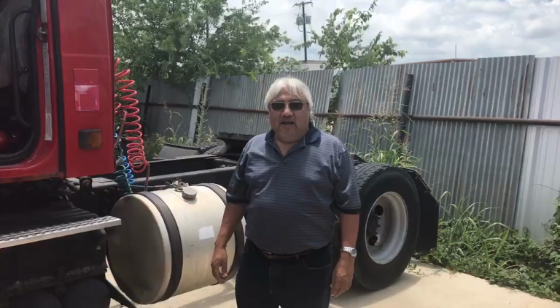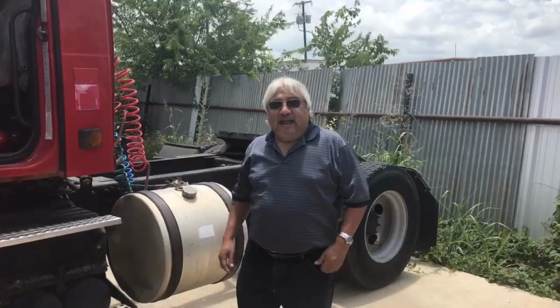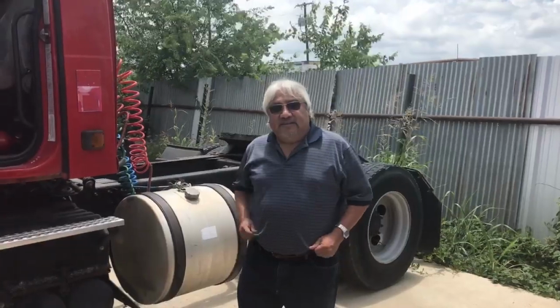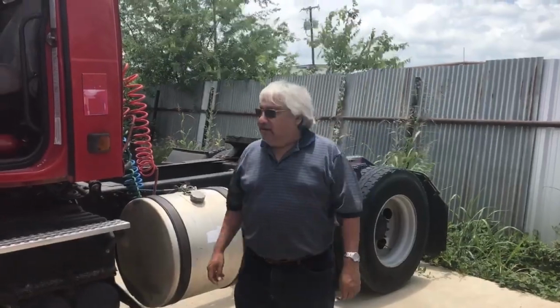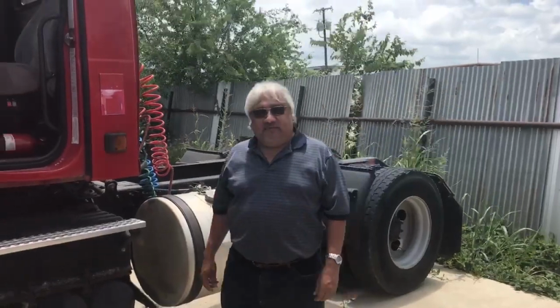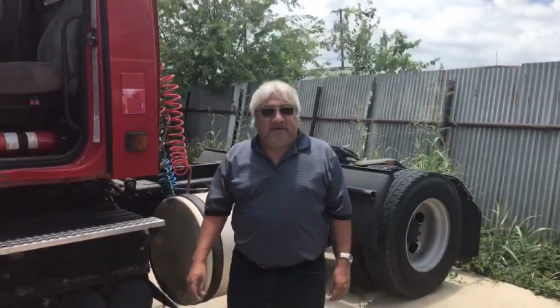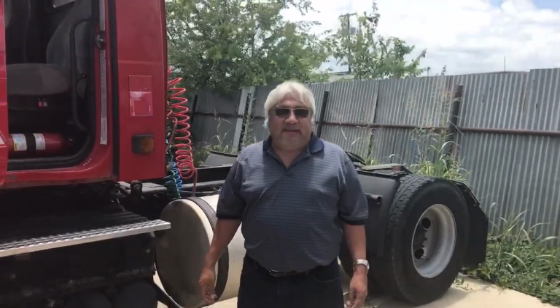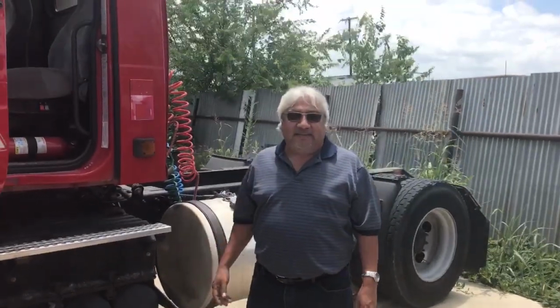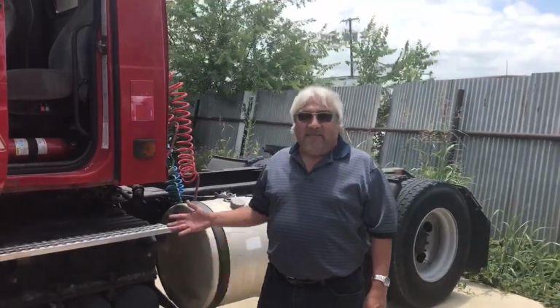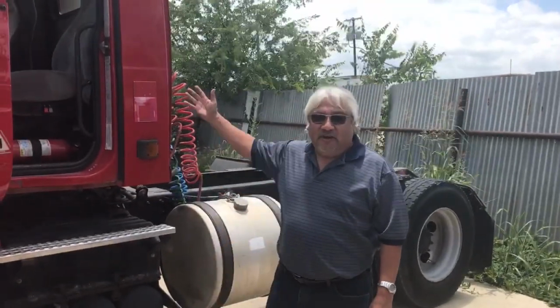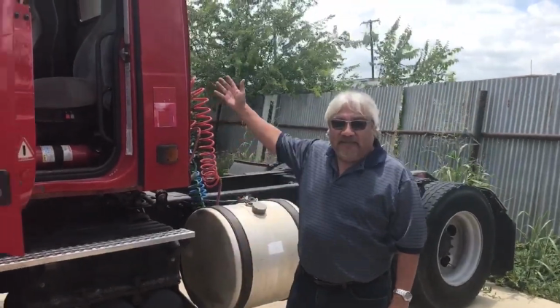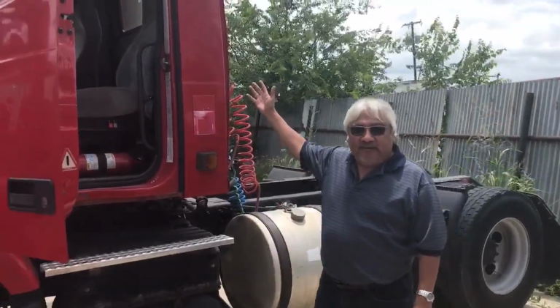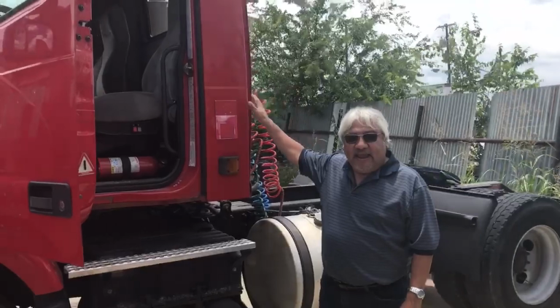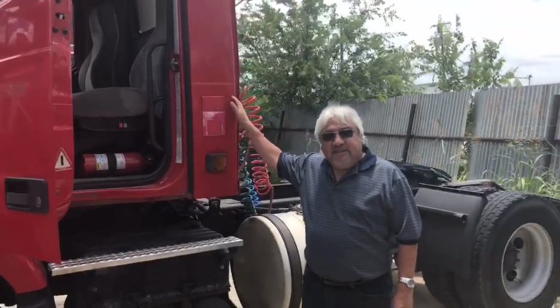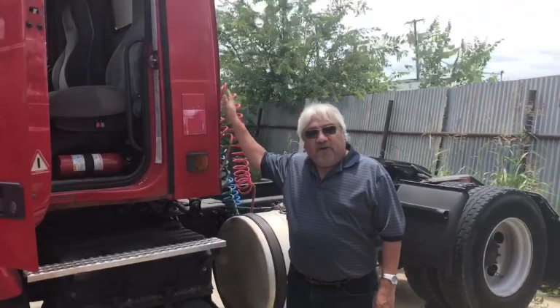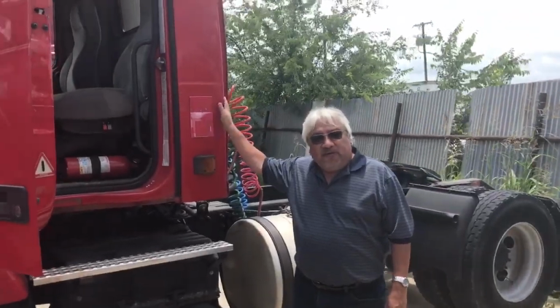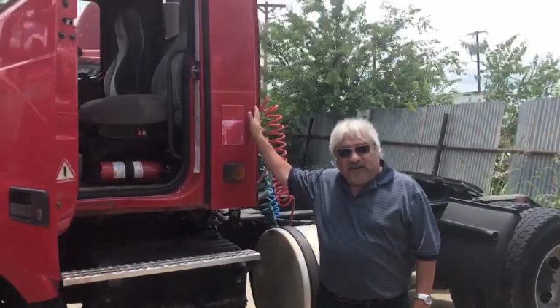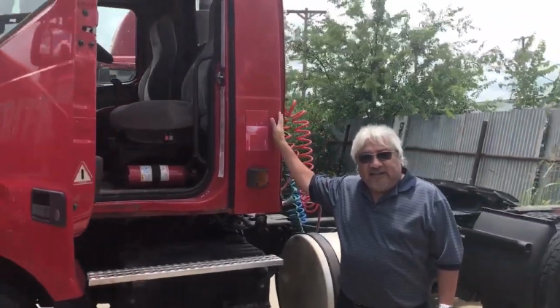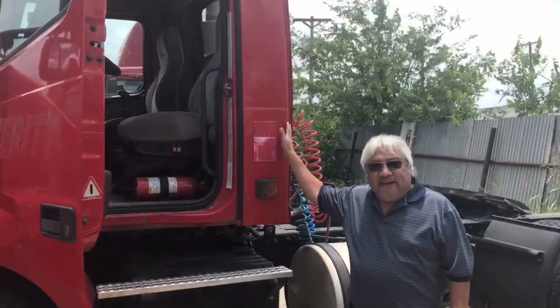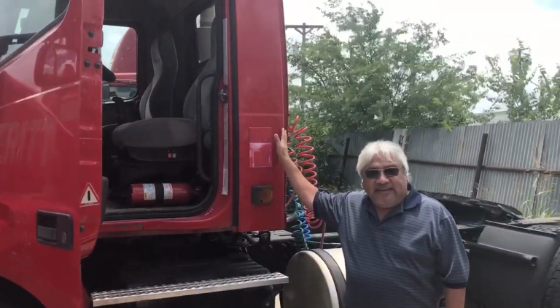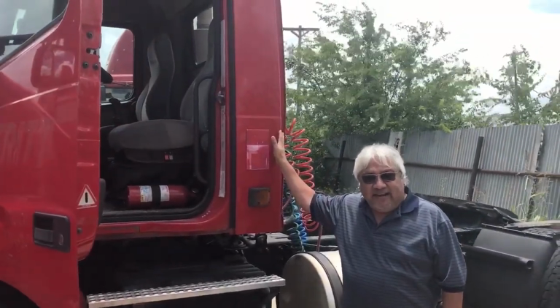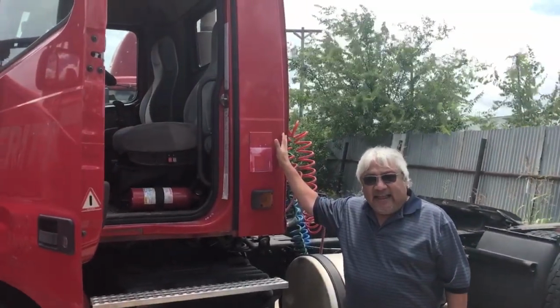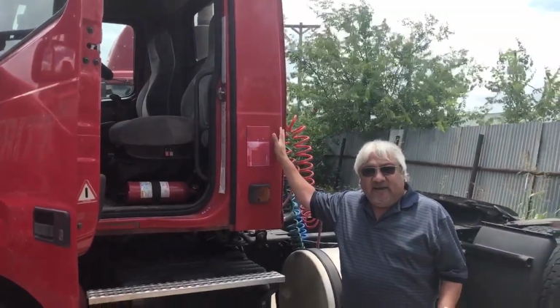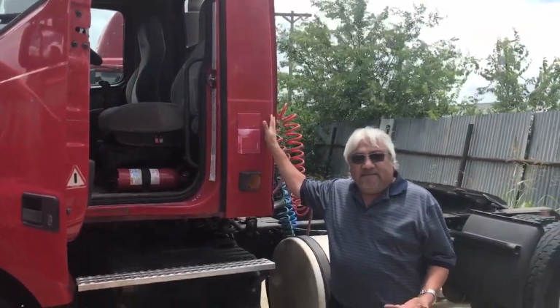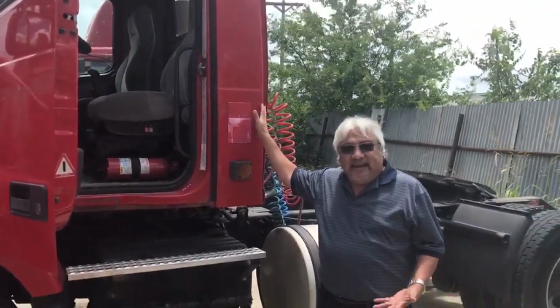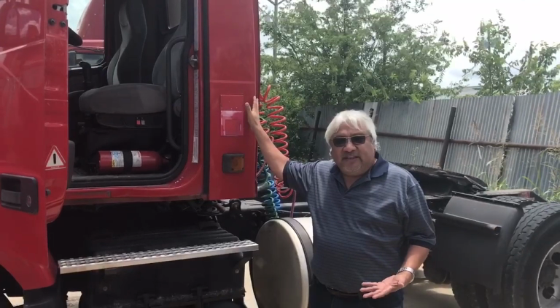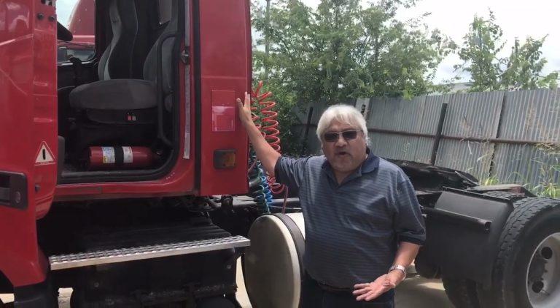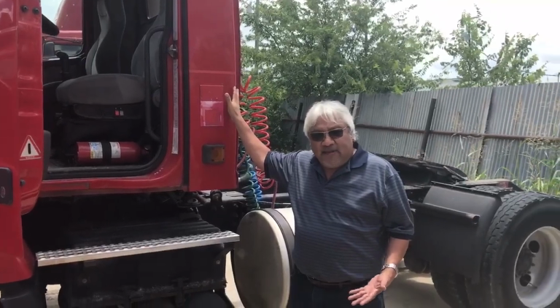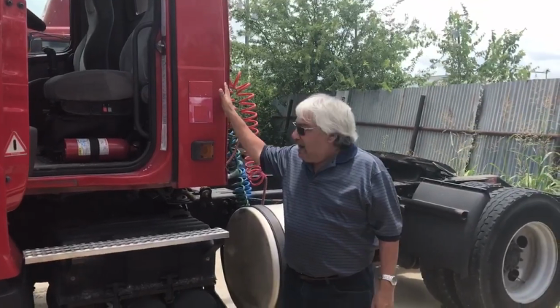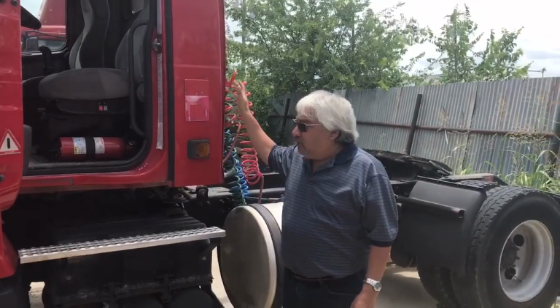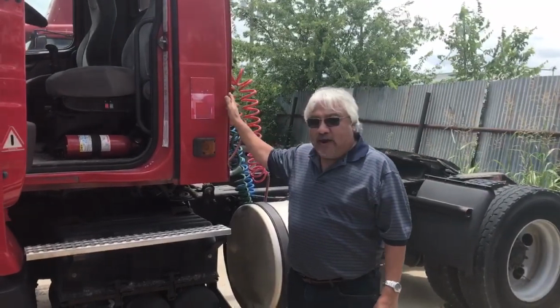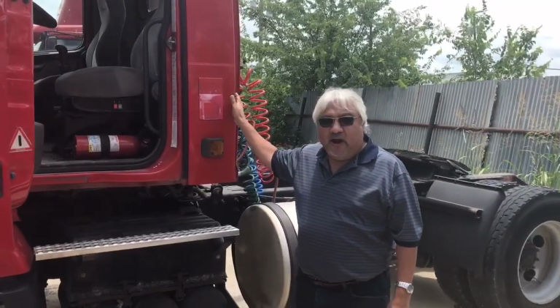Alright guys, this is Pete Gonzalez with Semi Trainer Big Box. I'm here to show you some of these trucks that we have. They're a group of trucks — they're fleet maintained. The LTL company maintained these in their own program, and these trucks are ready to go.